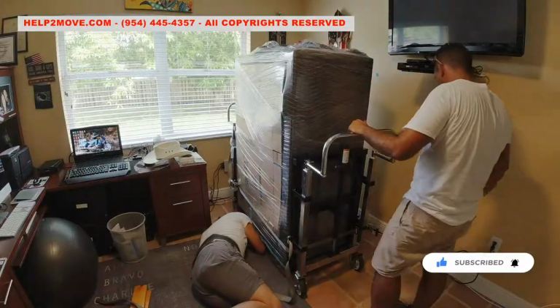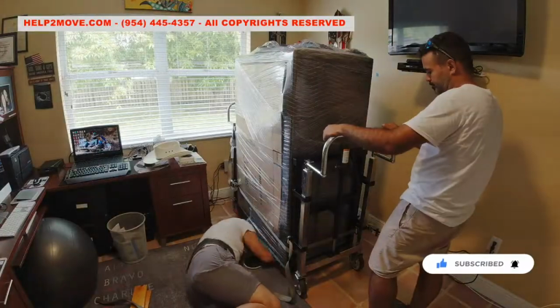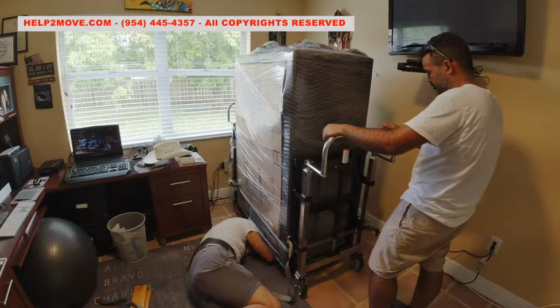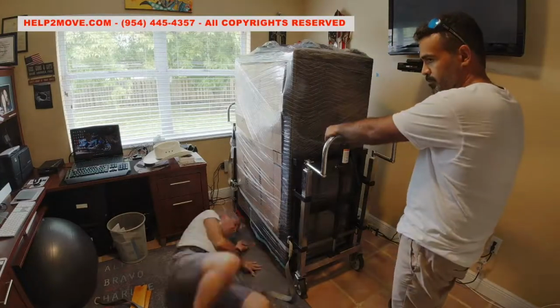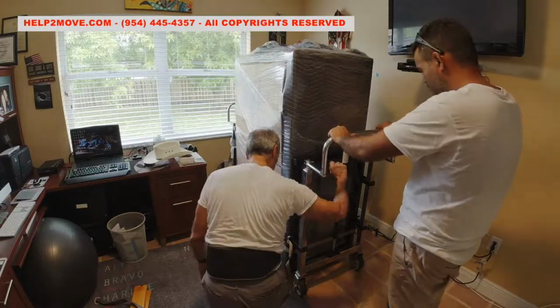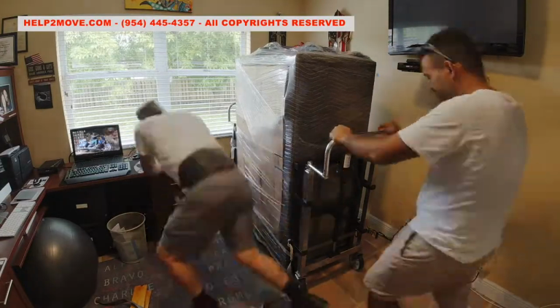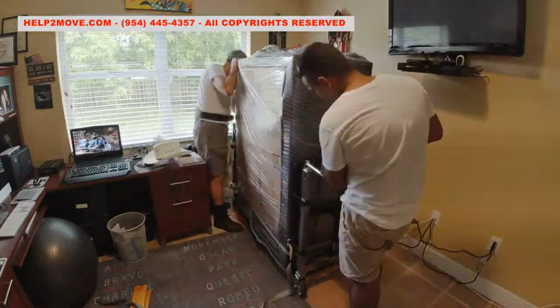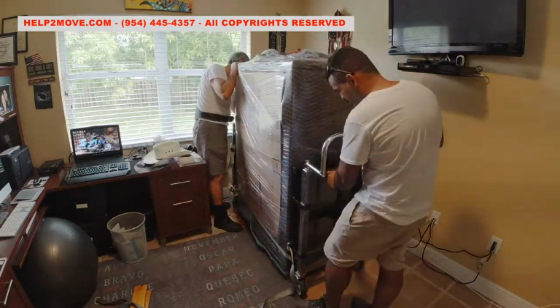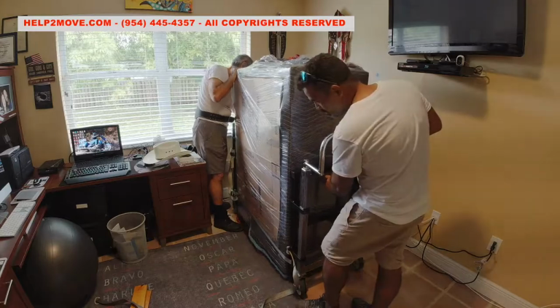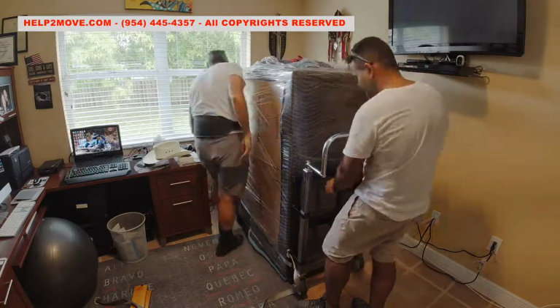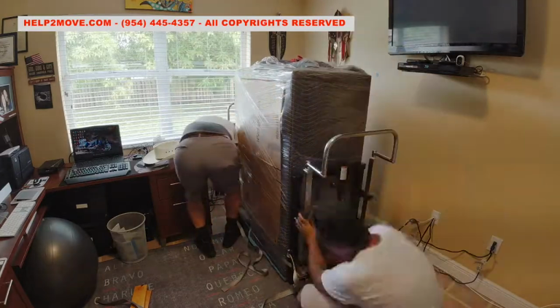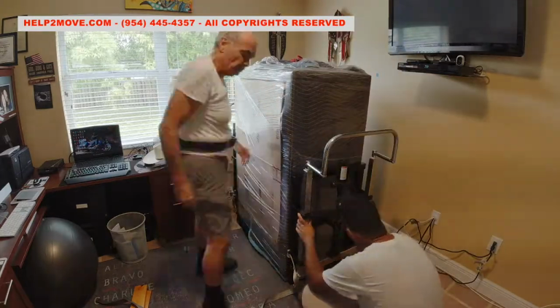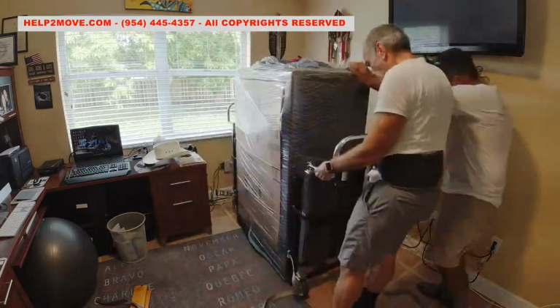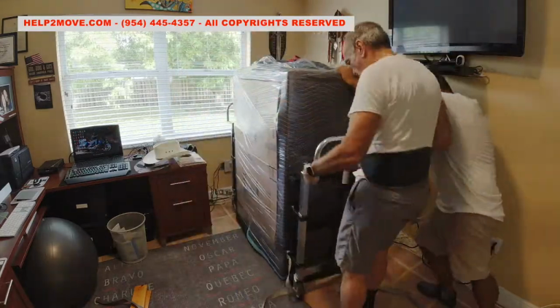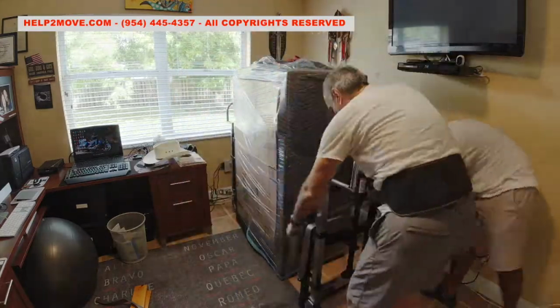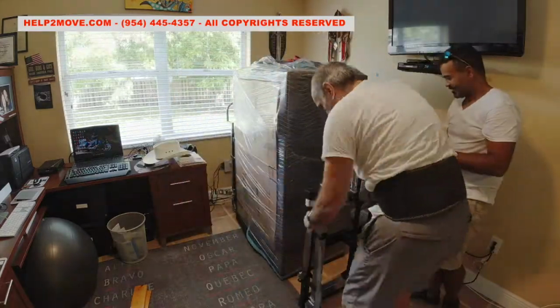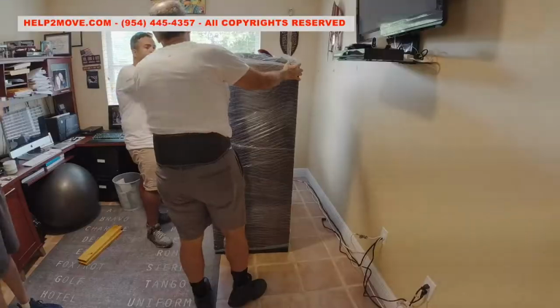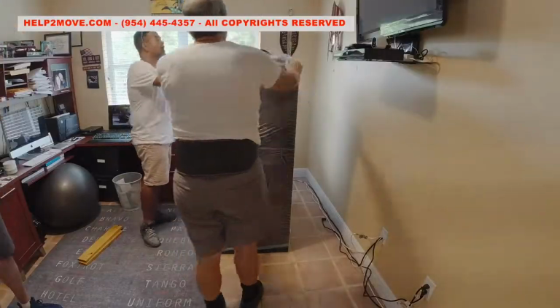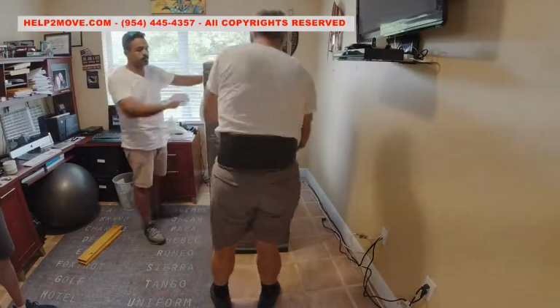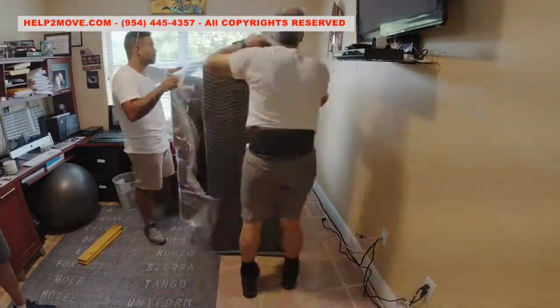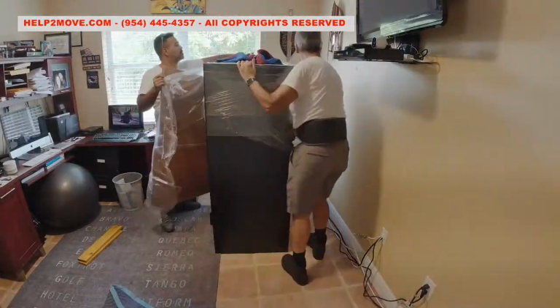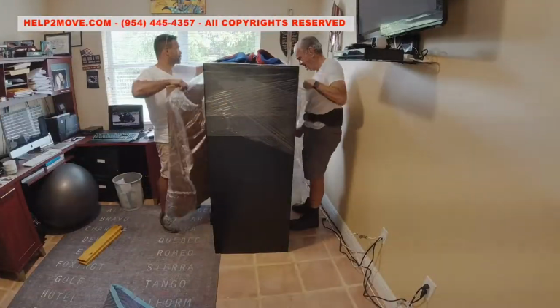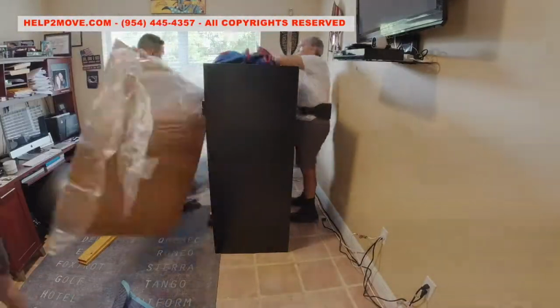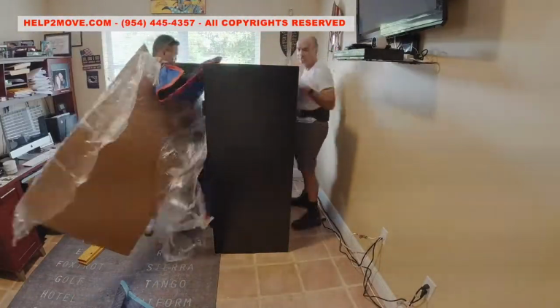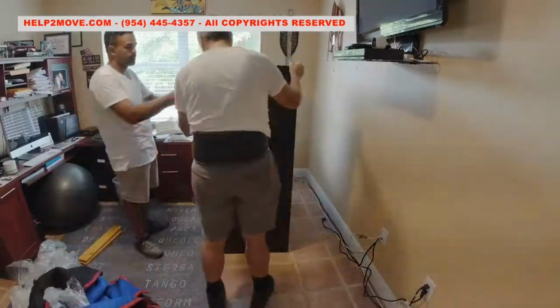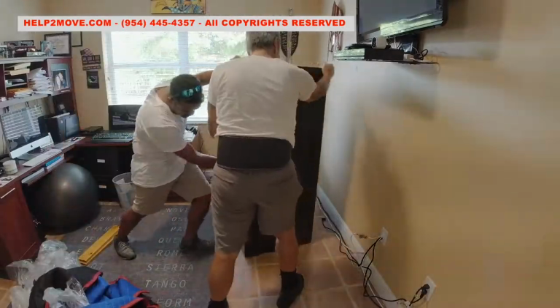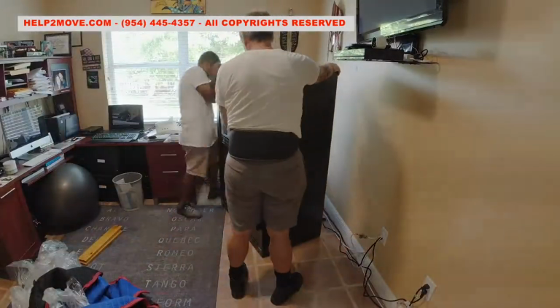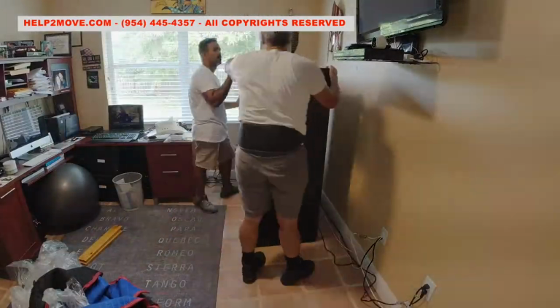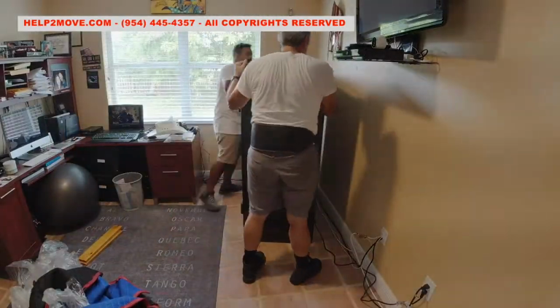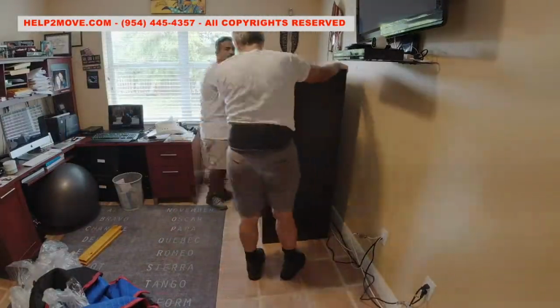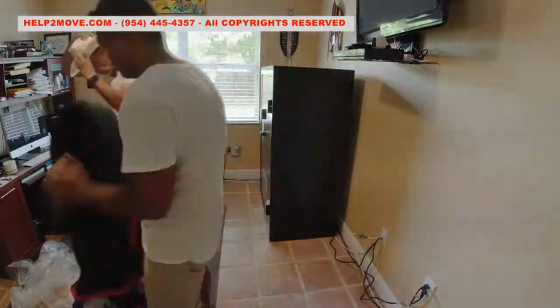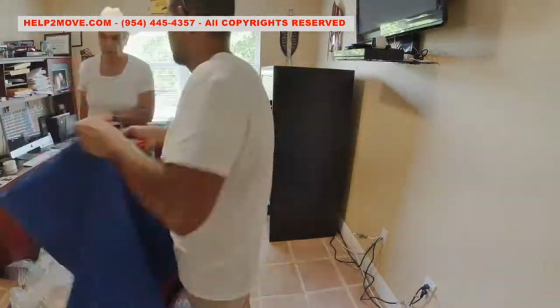Inside of the room, we land the safe softly on special sliders using the hydraulics. After that, we are ready to position the safe. The first gun safe move is done.